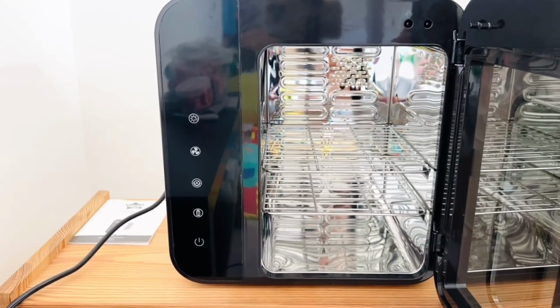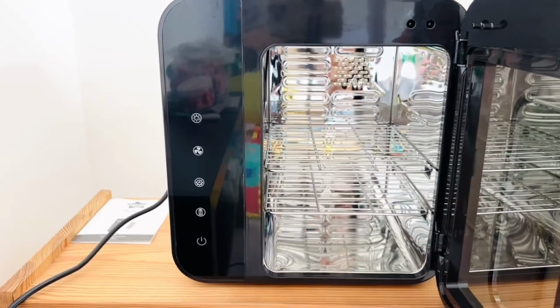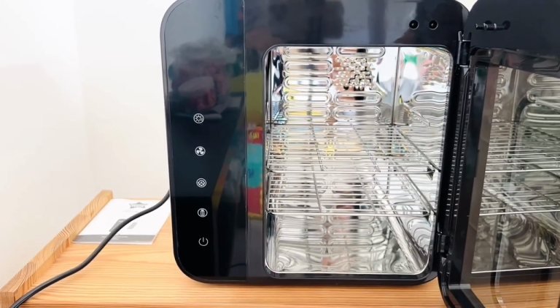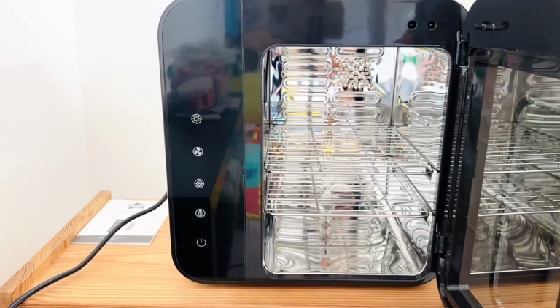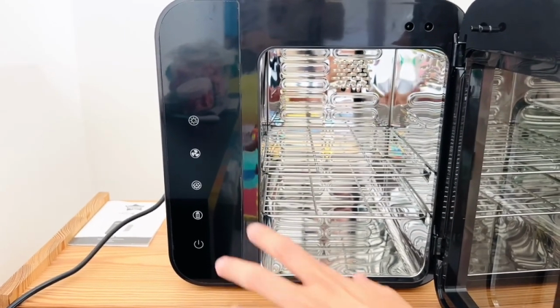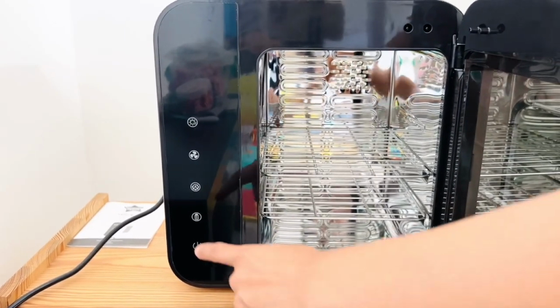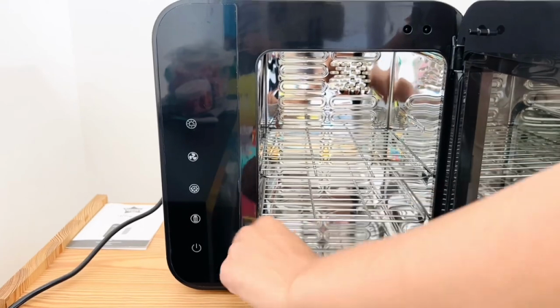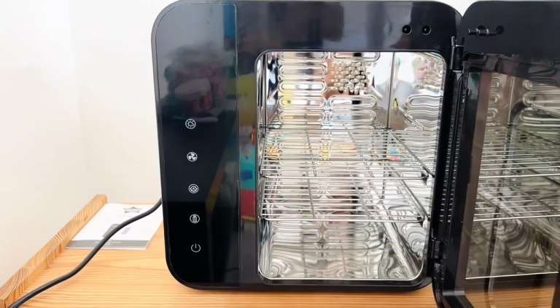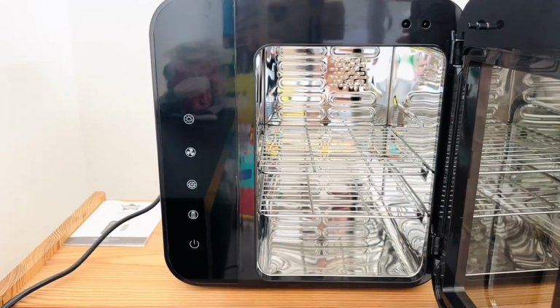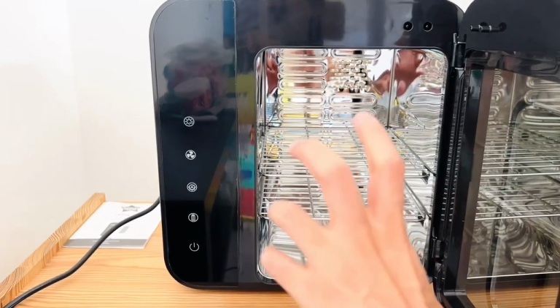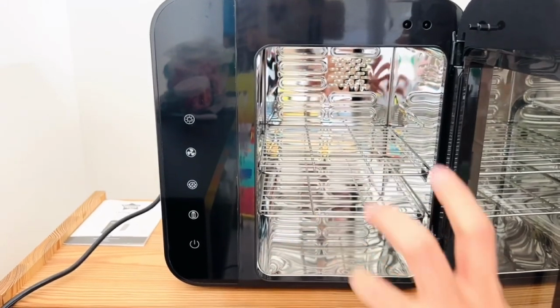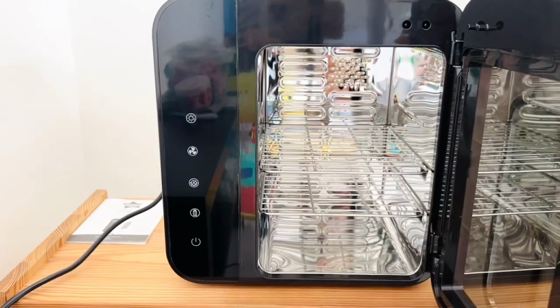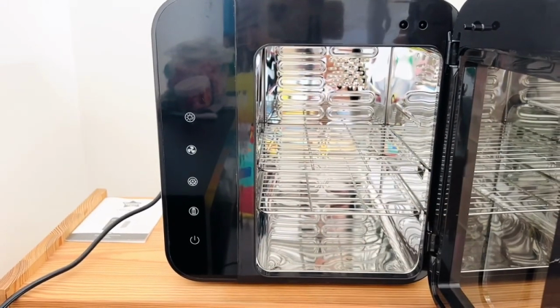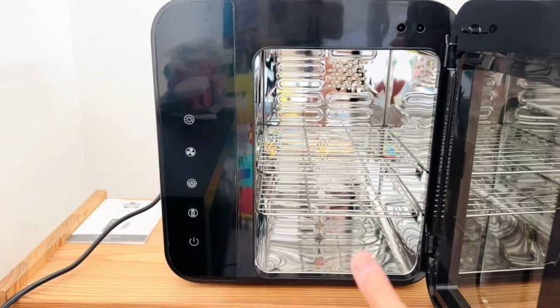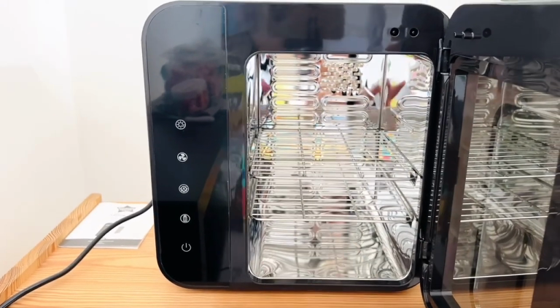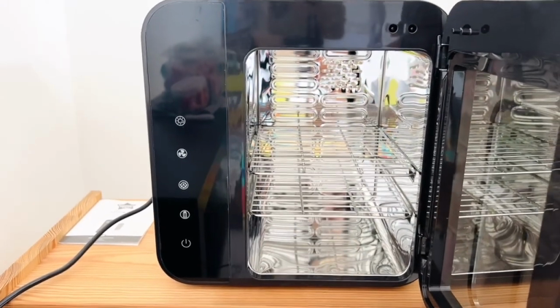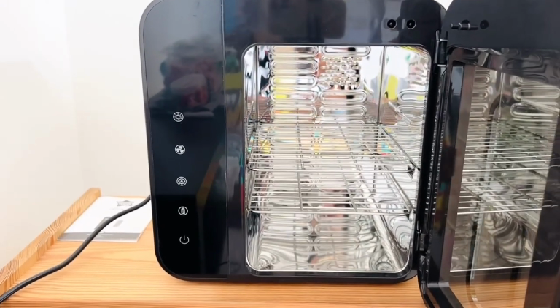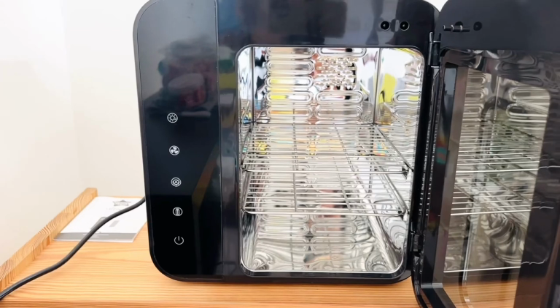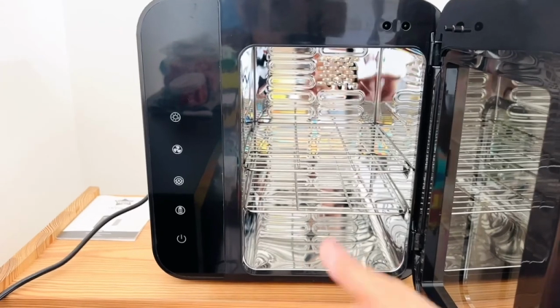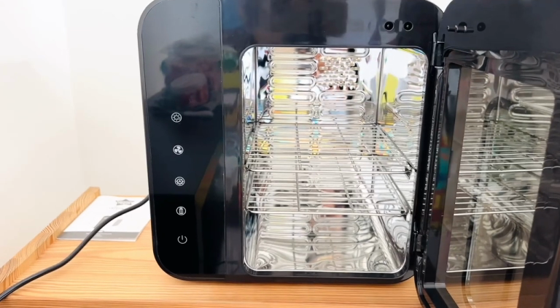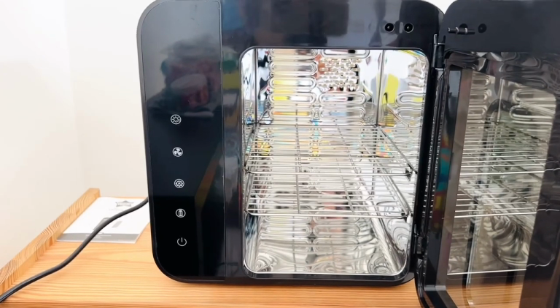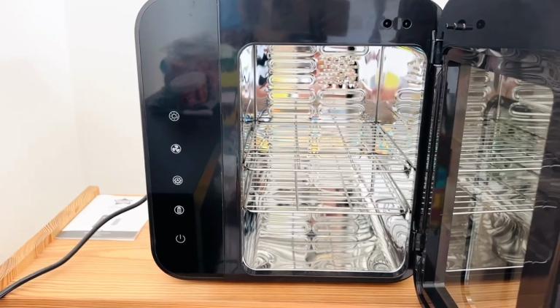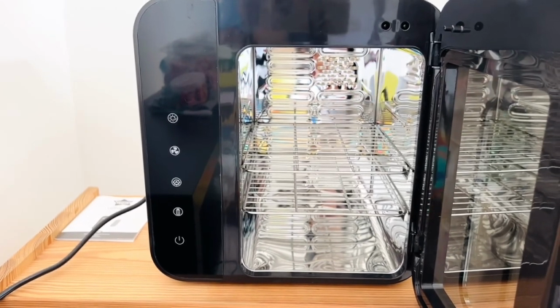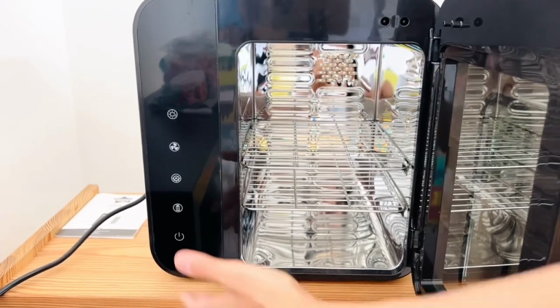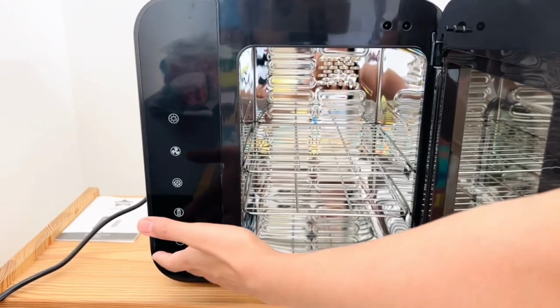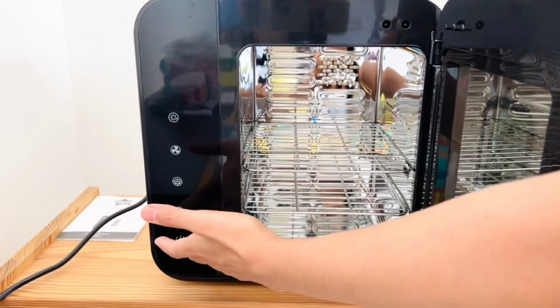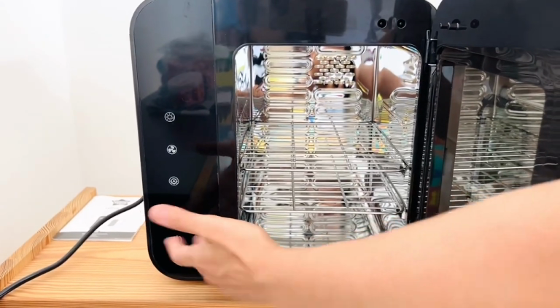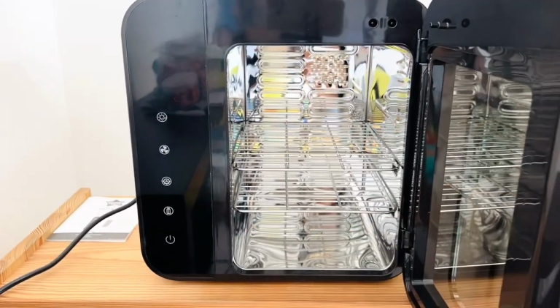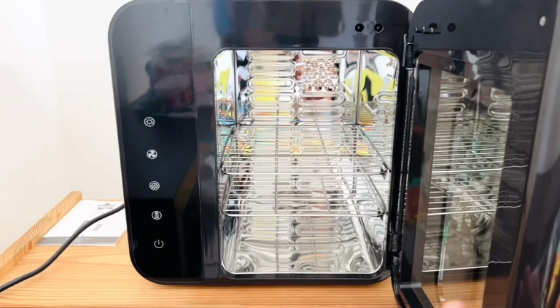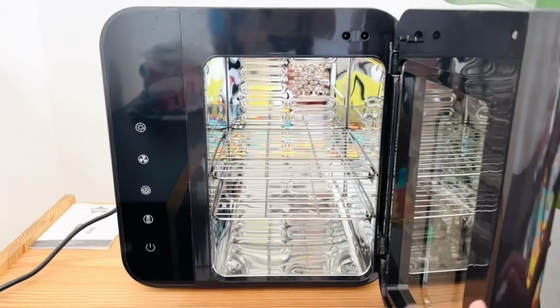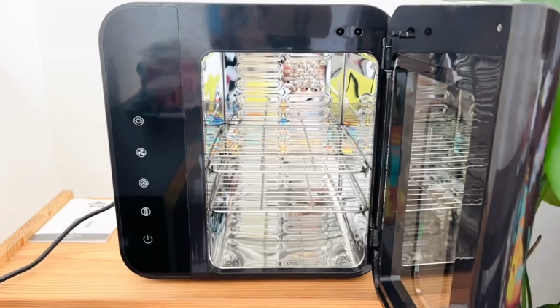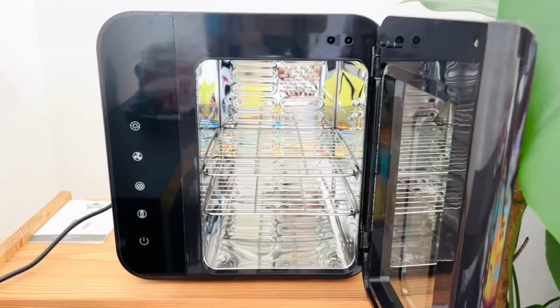Once you switch on the storage mode, it will keep the bottles sterilized, and every two hours the UV ray will sterilize them. And this is the on and off button.